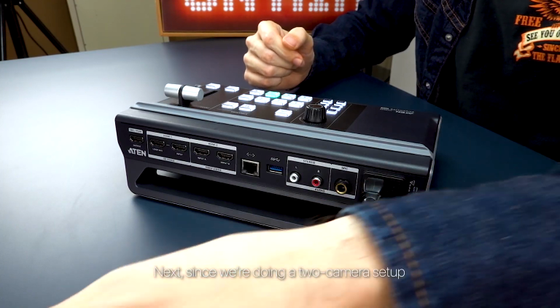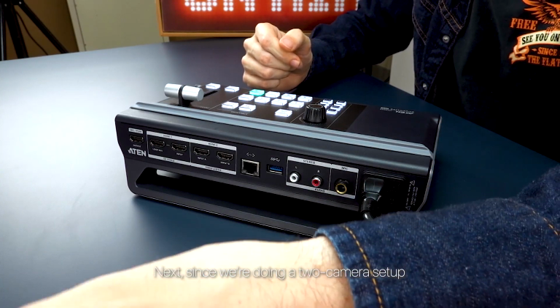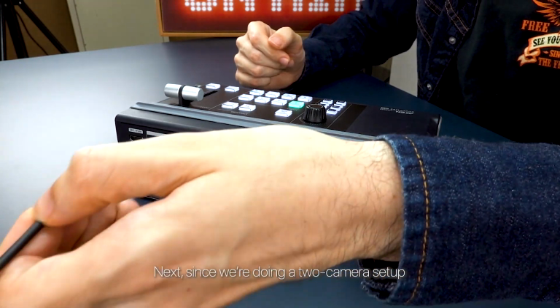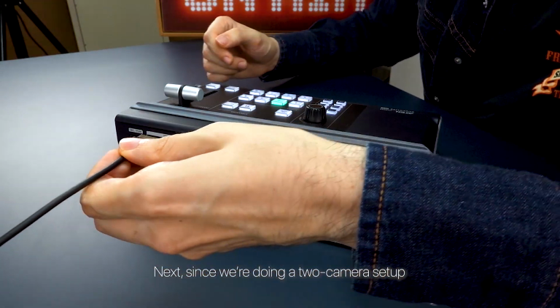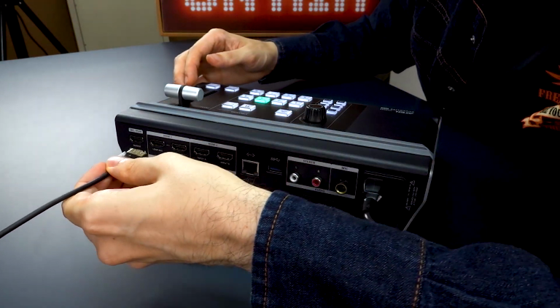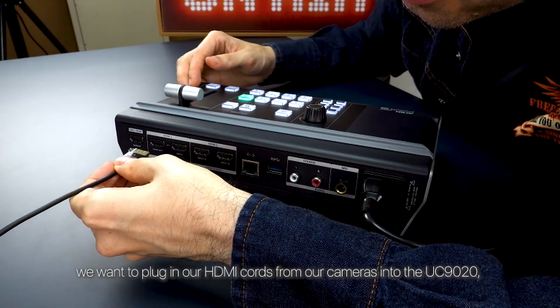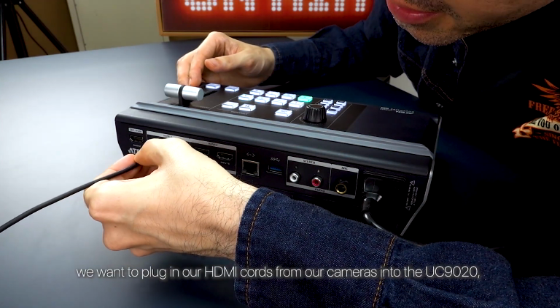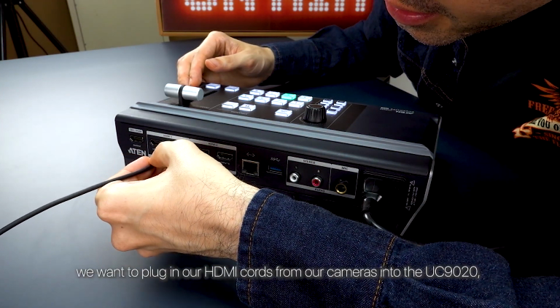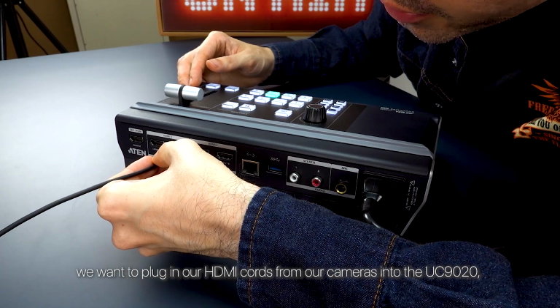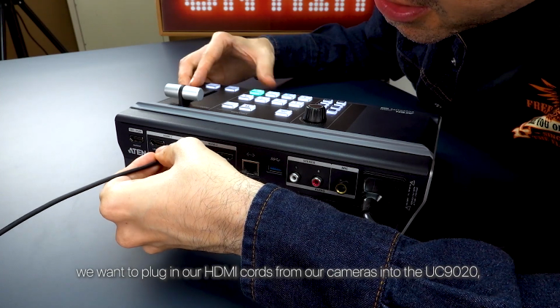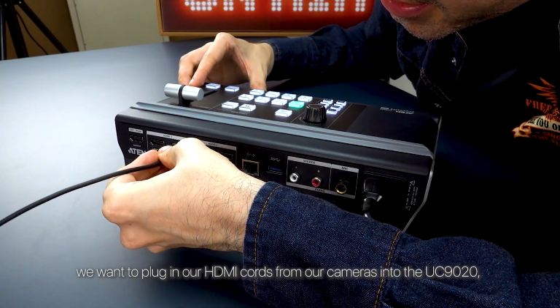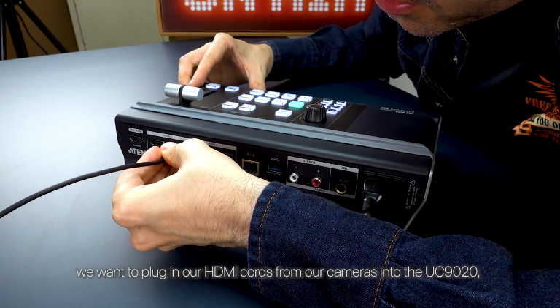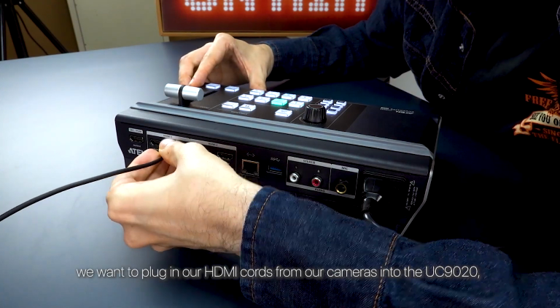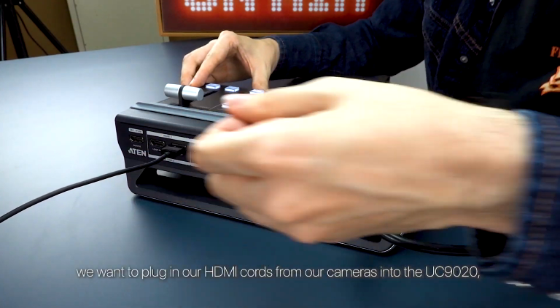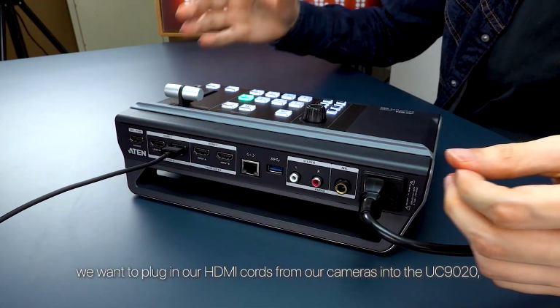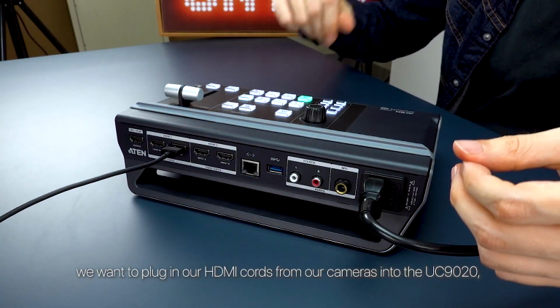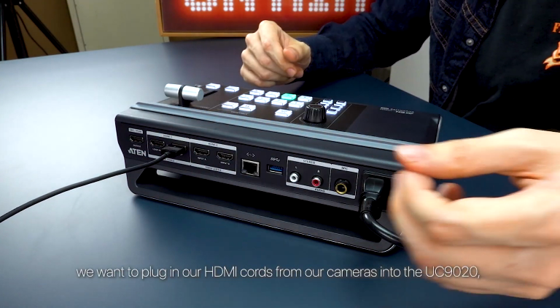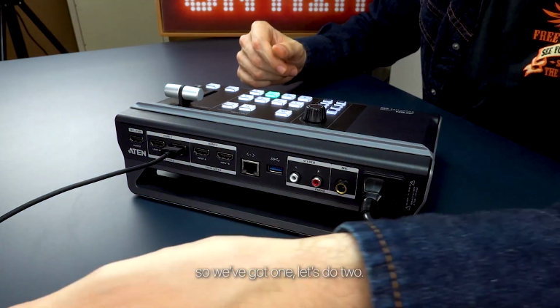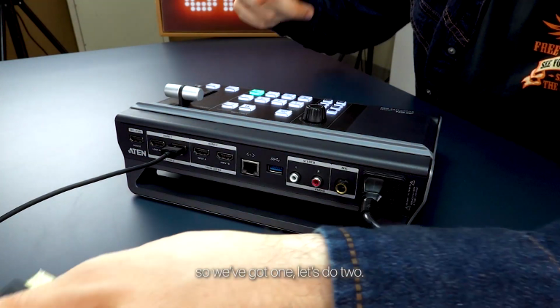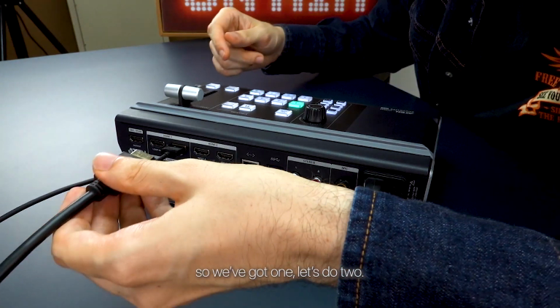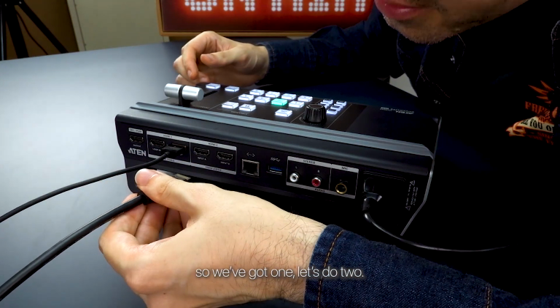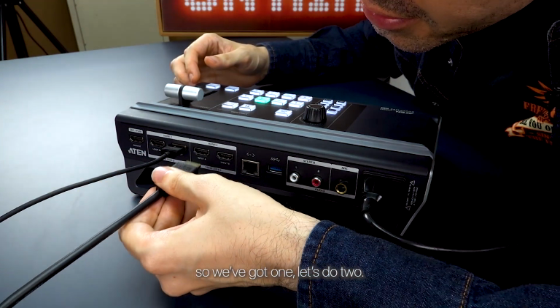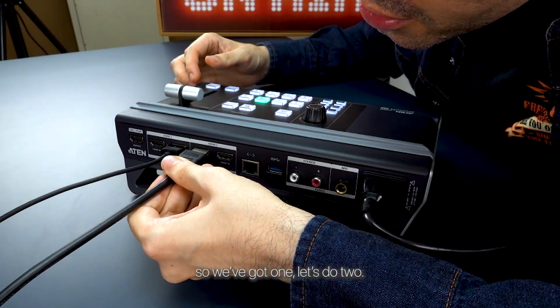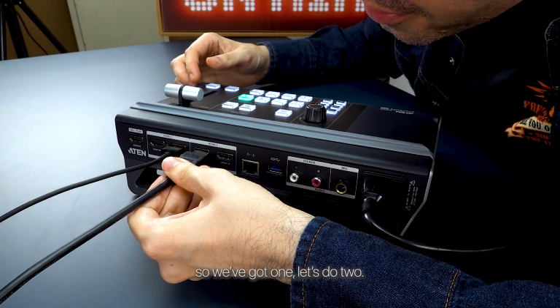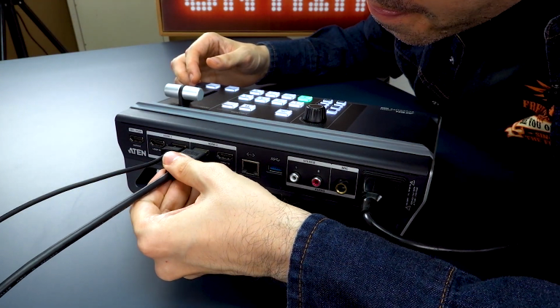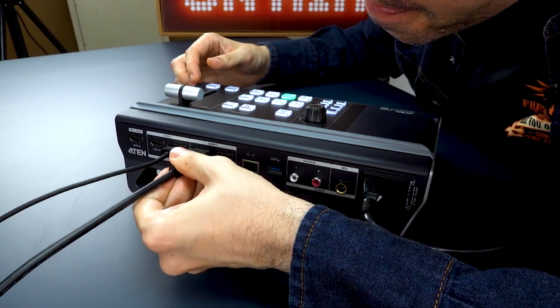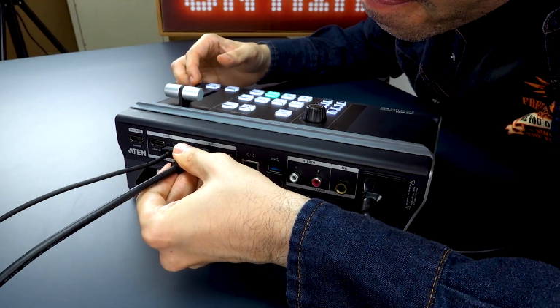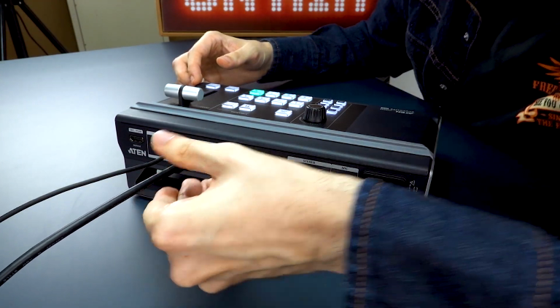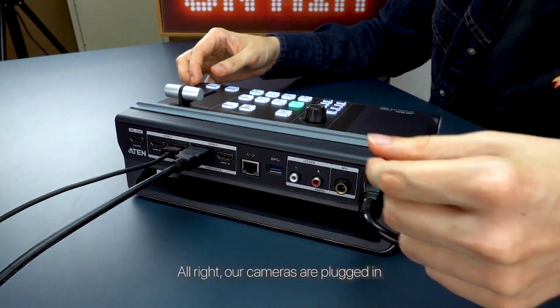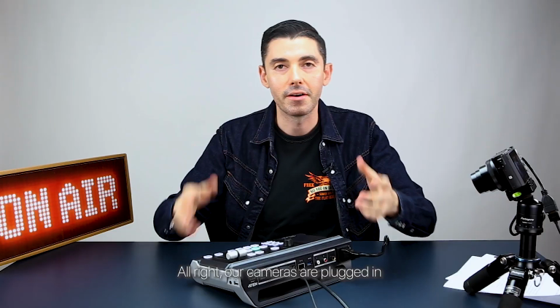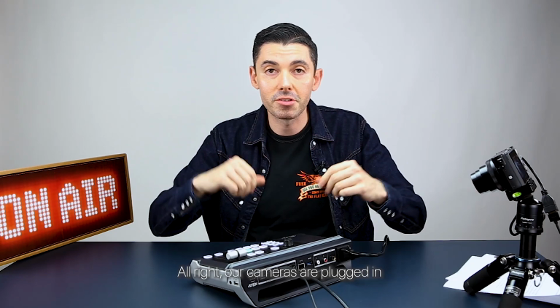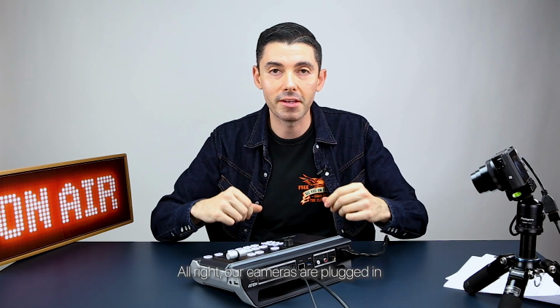Since we're doing a two camera setup, you want to plug in your HDMI cords from your cameras into the UC9020. So we got one — let's do two. All right, our cameras are plugged in.